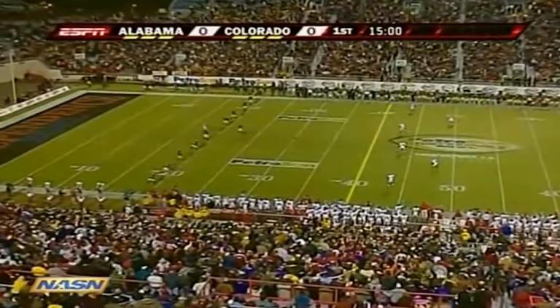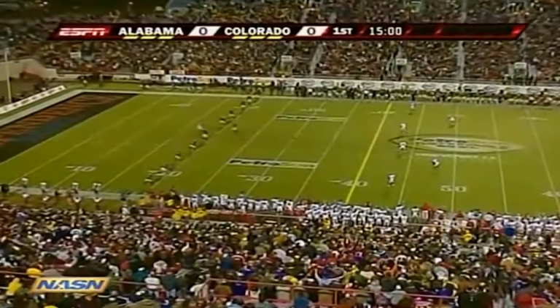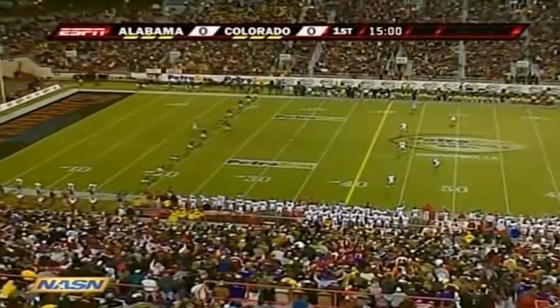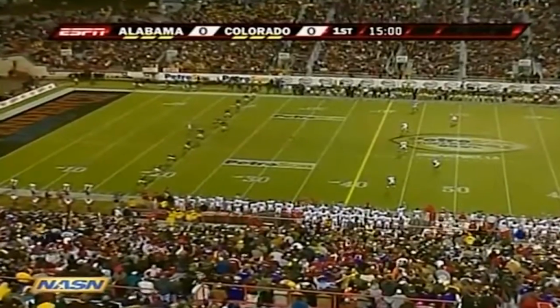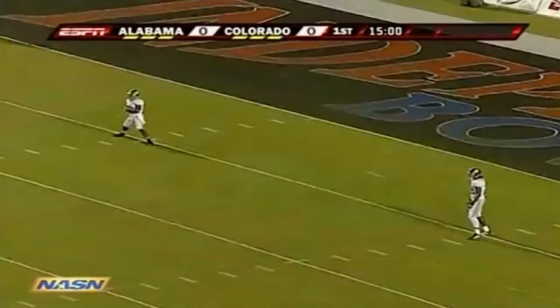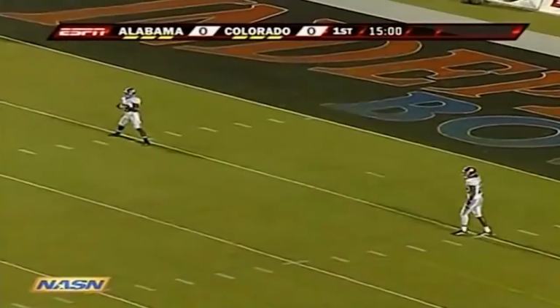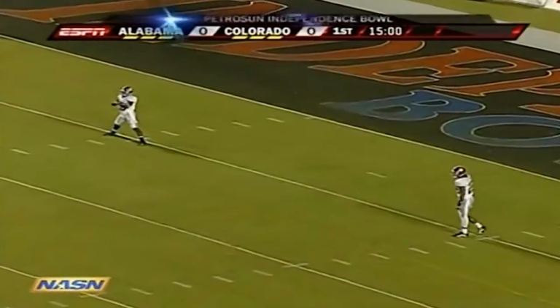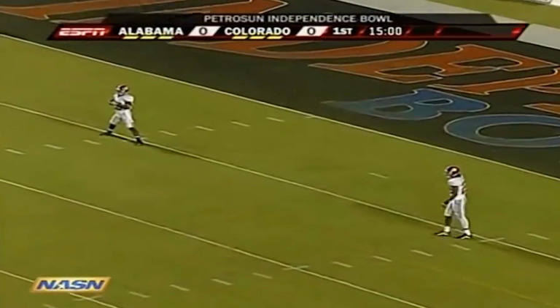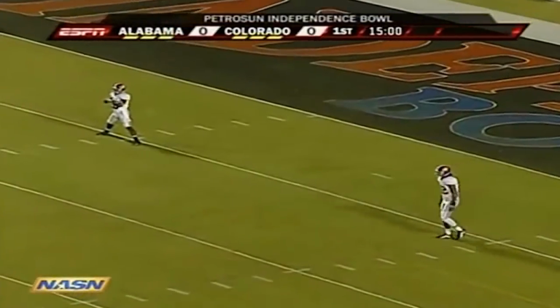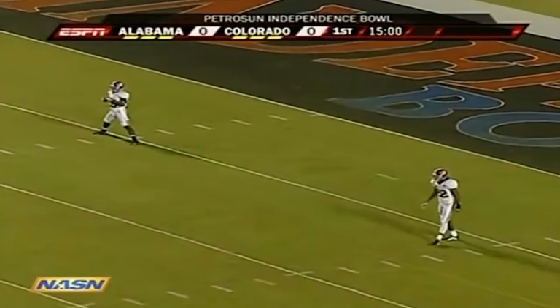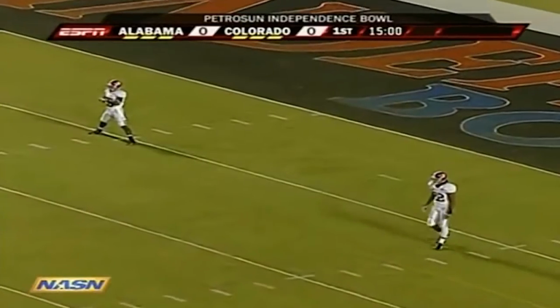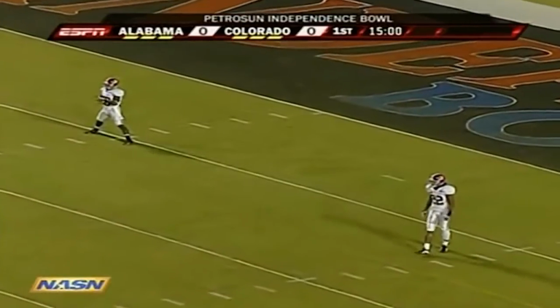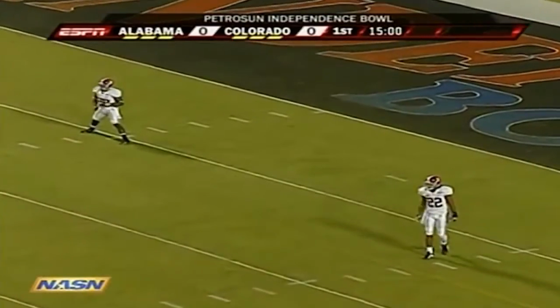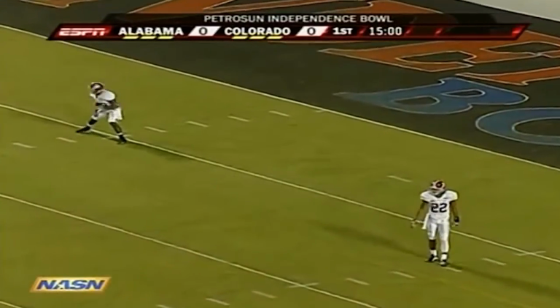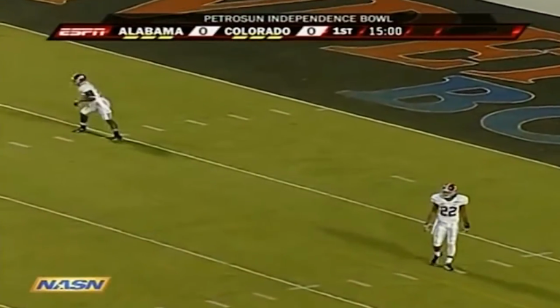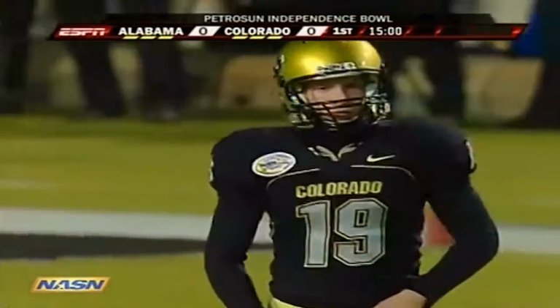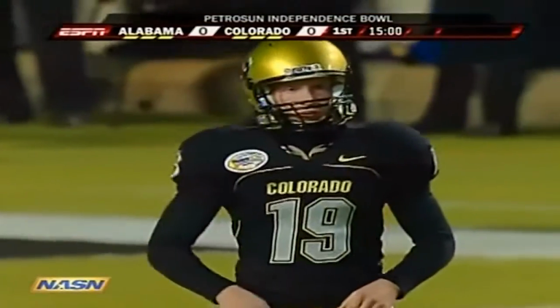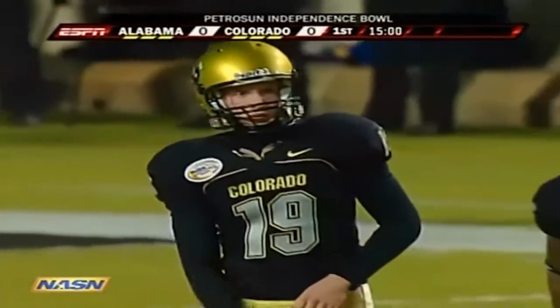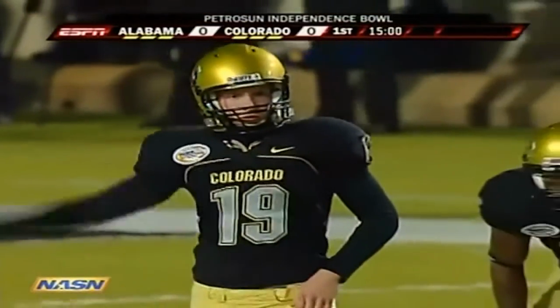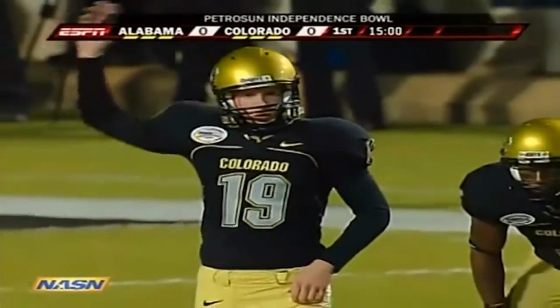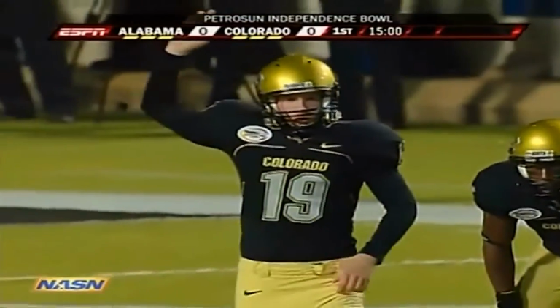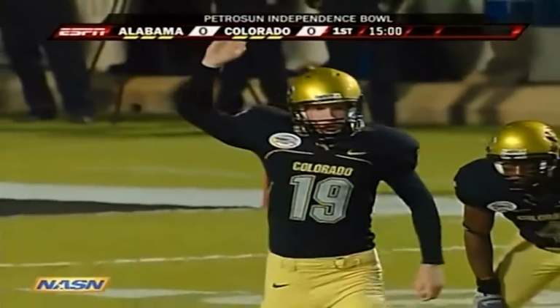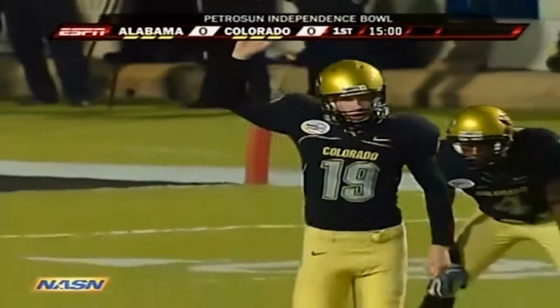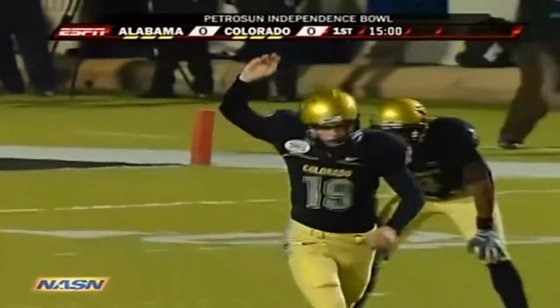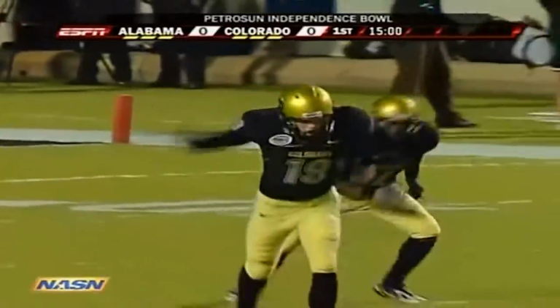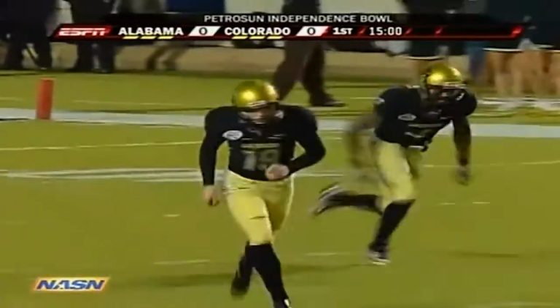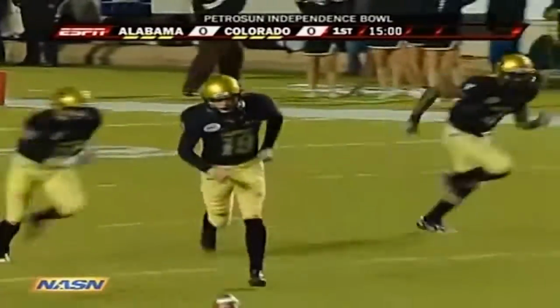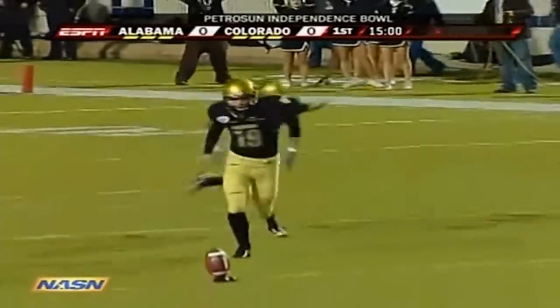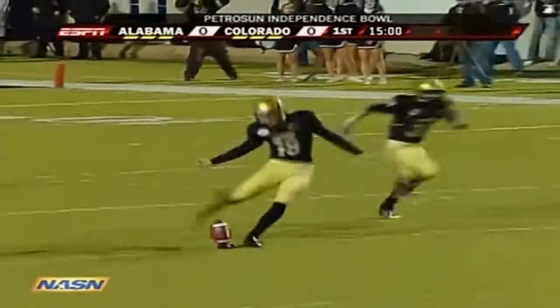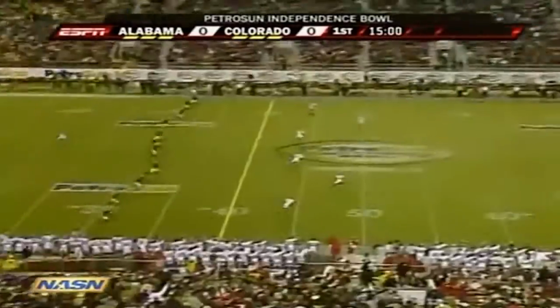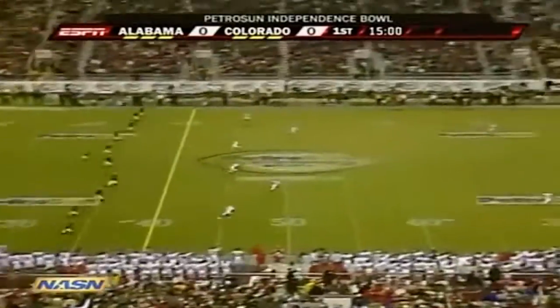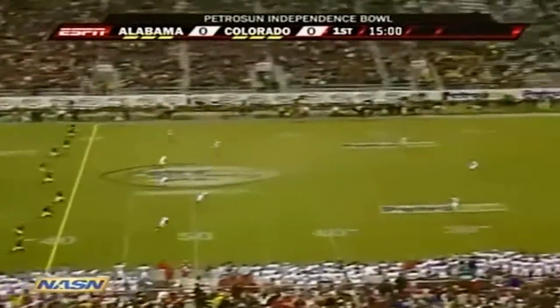There are seven 6-and-6 teams playing in bowl games this year. And in each one of those games, there's a huge difference between winning and losing — because you just end with a winning season.